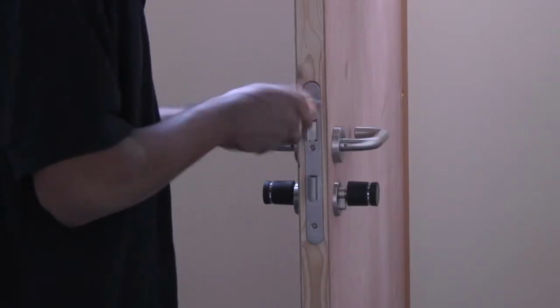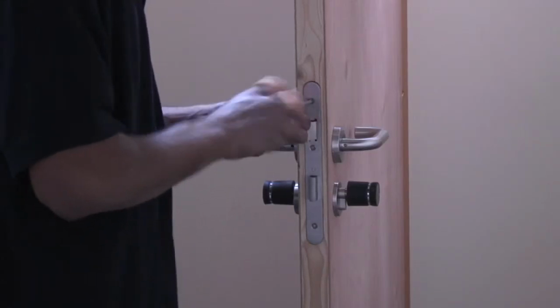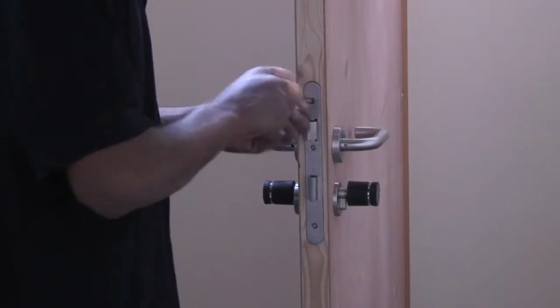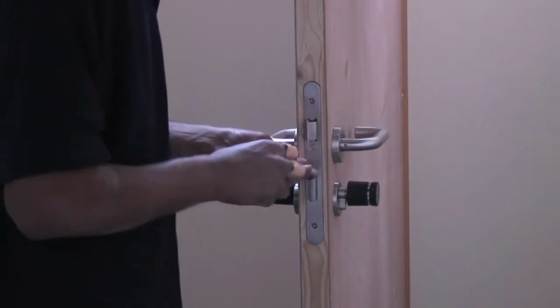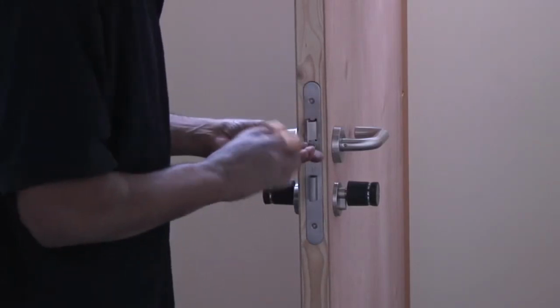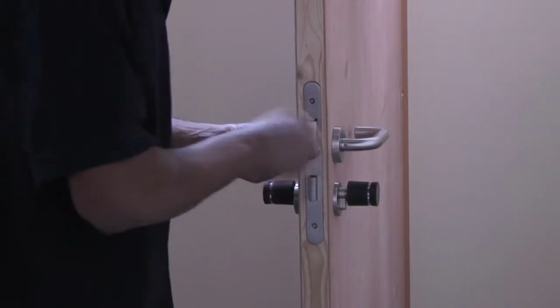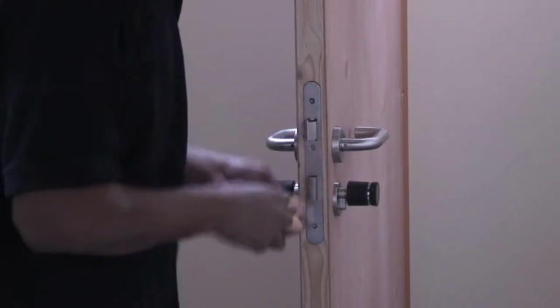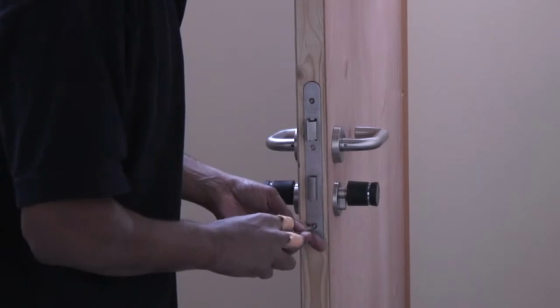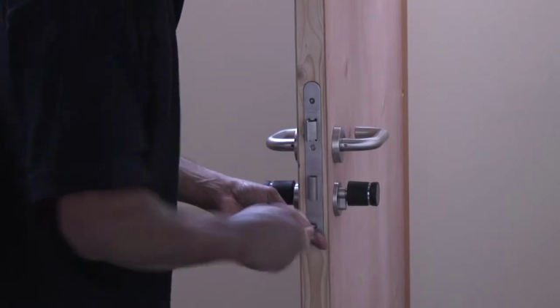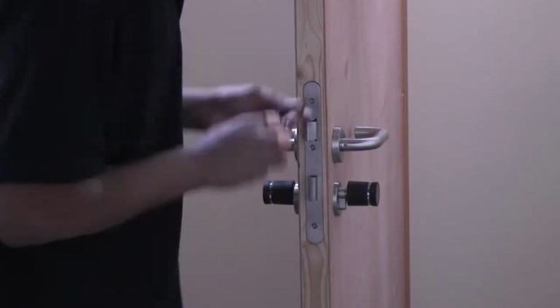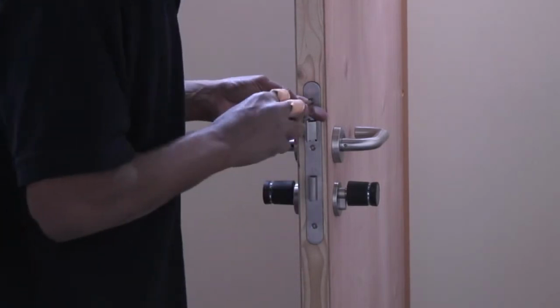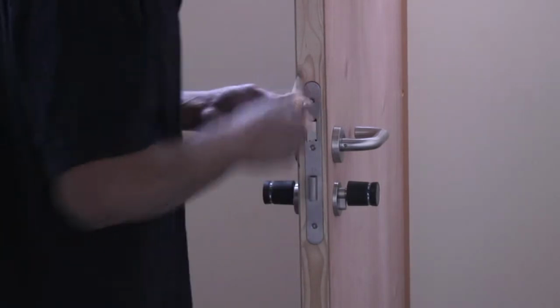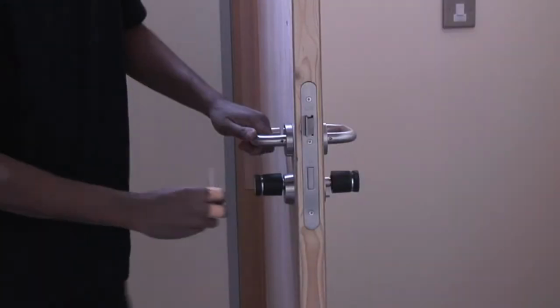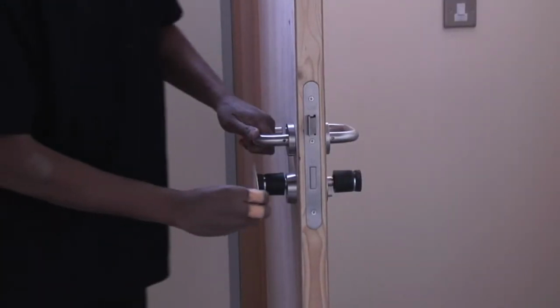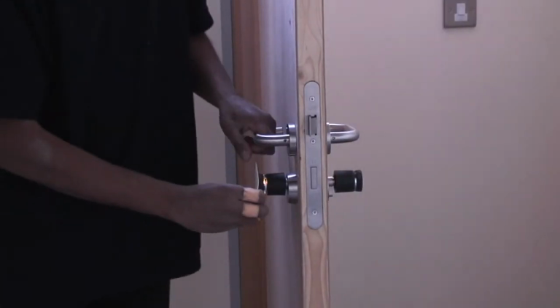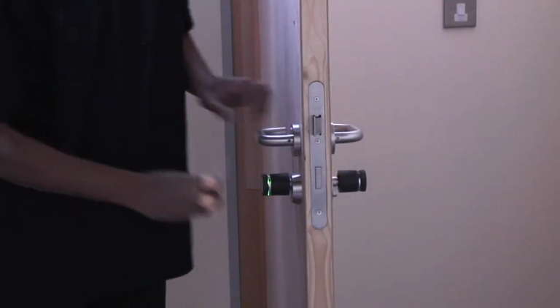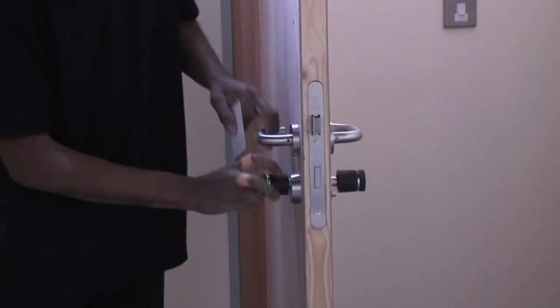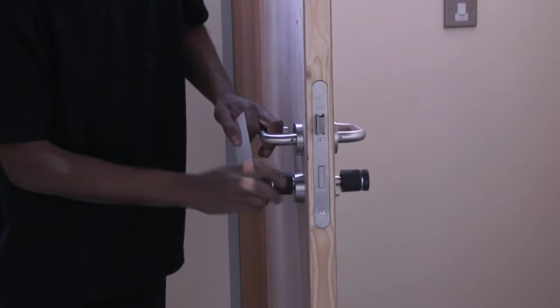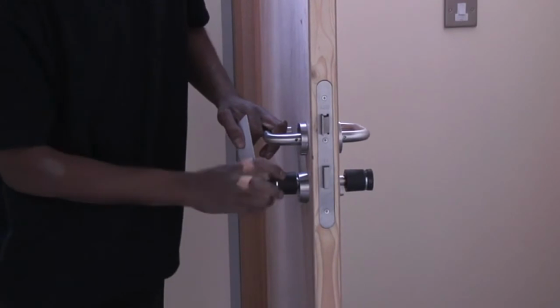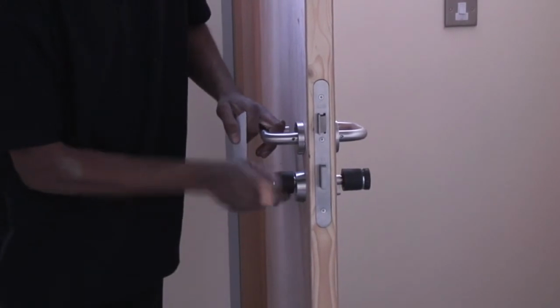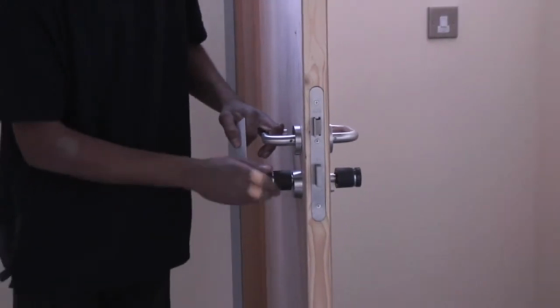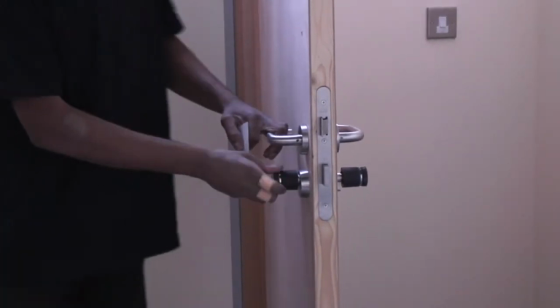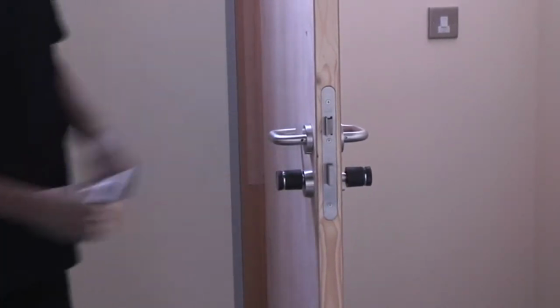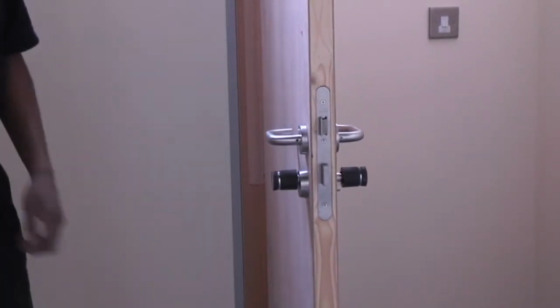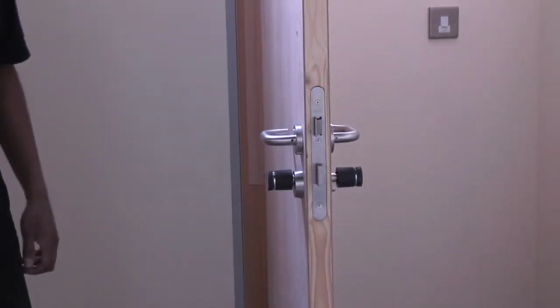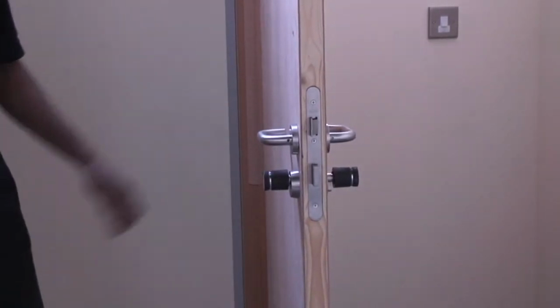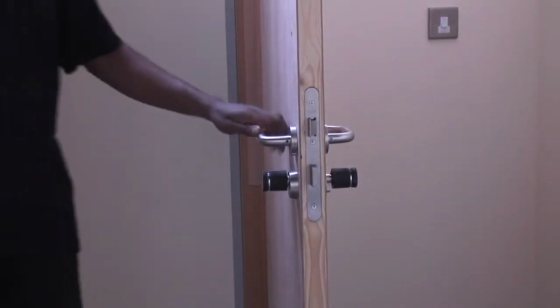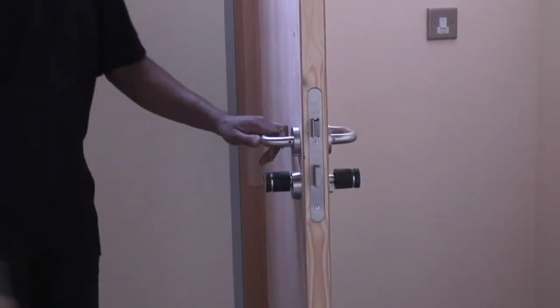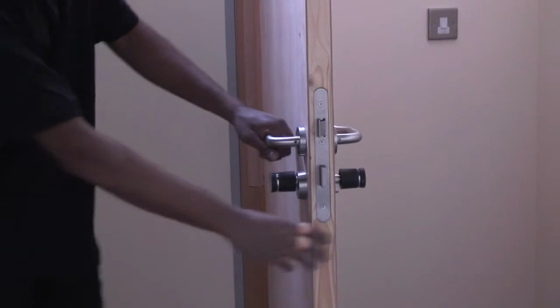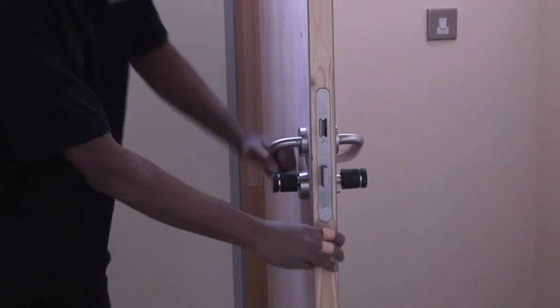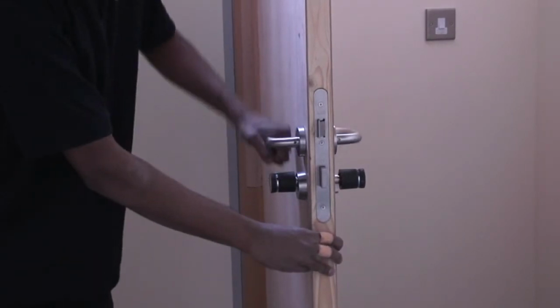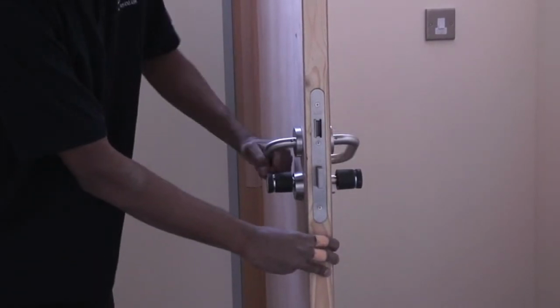Fit the fore end plate on top of the sash lock and fix into place. Check the Aperio operates with a correct credential presented — it will engage so the latch can be retracted from the exterior side, as well as throwing the deadbolt.